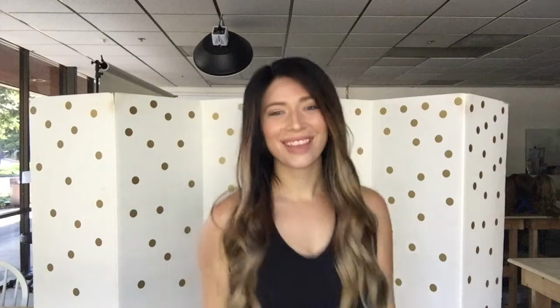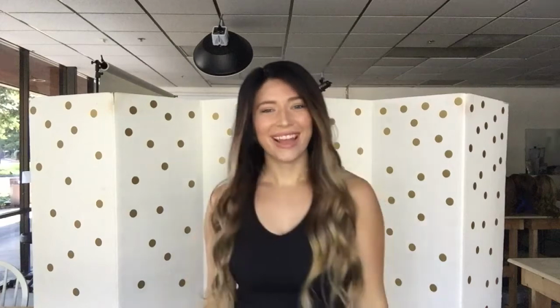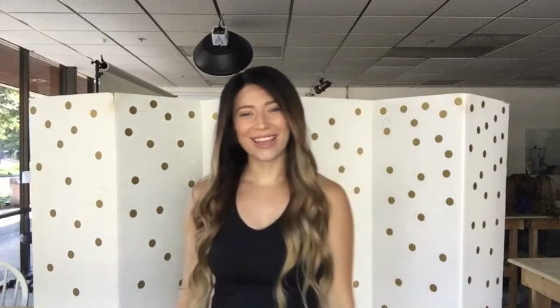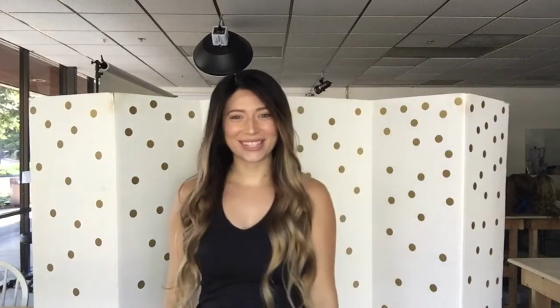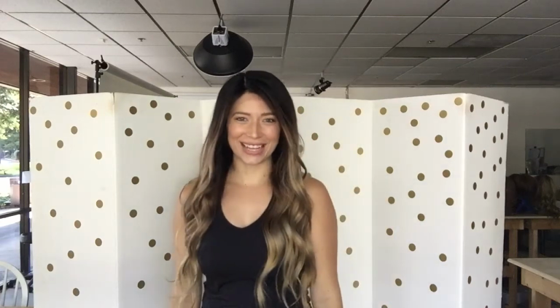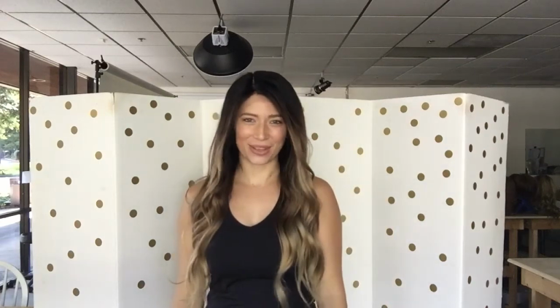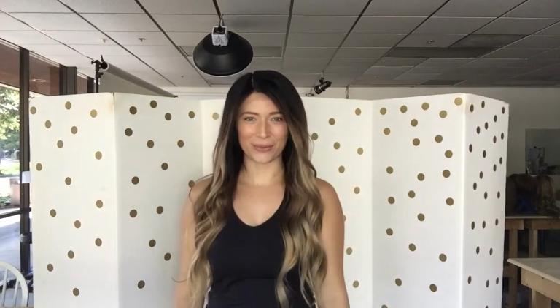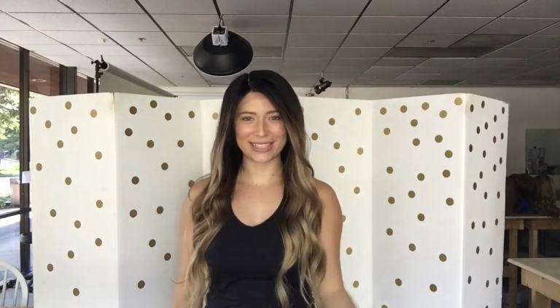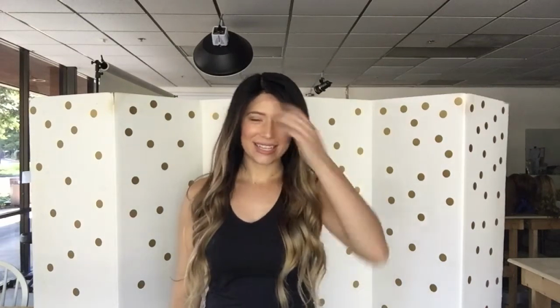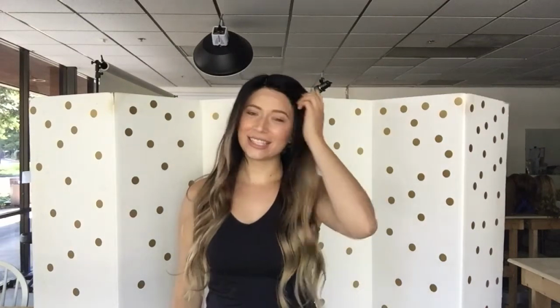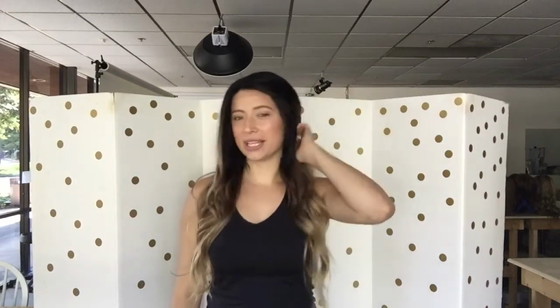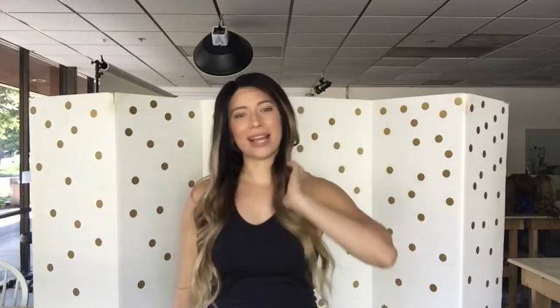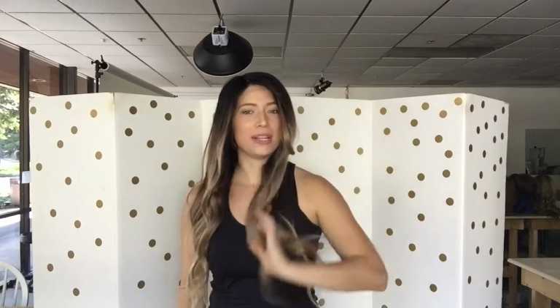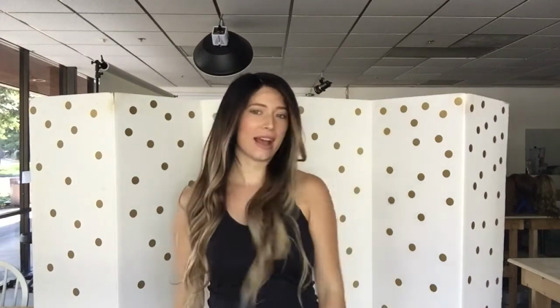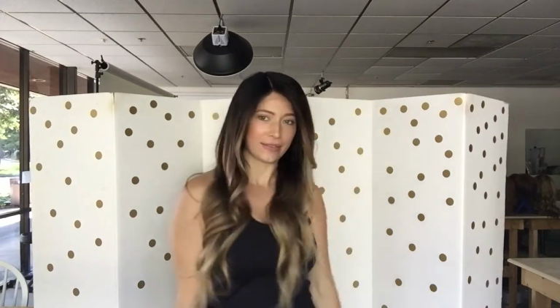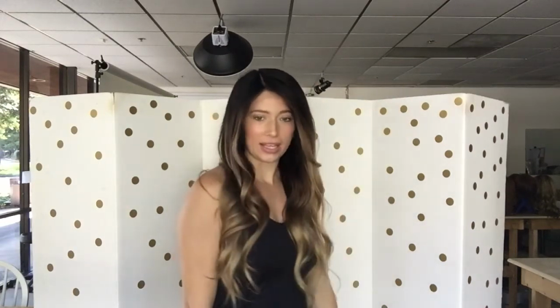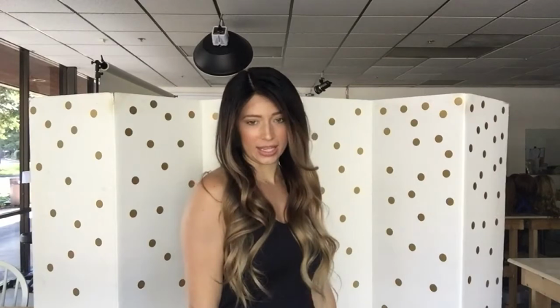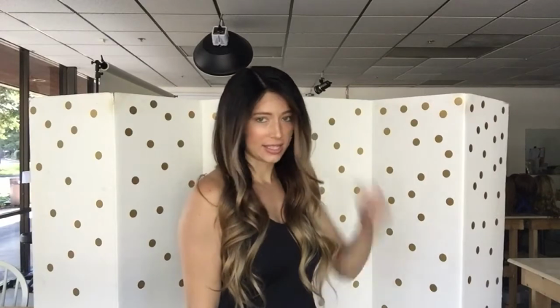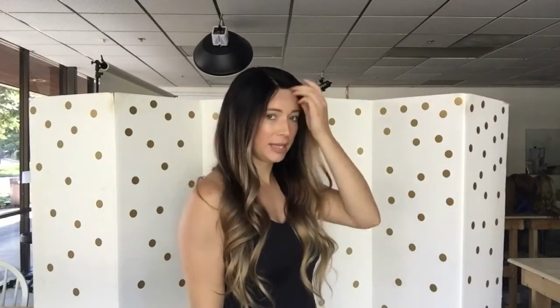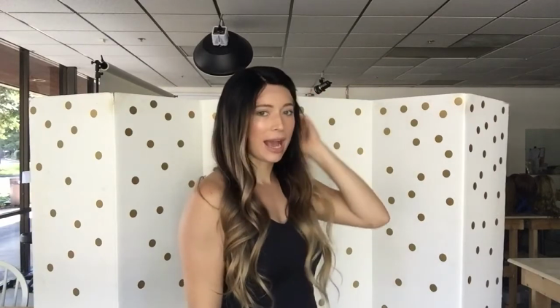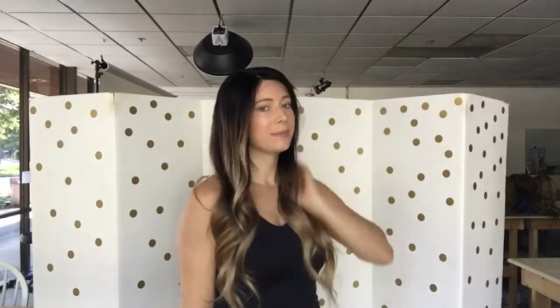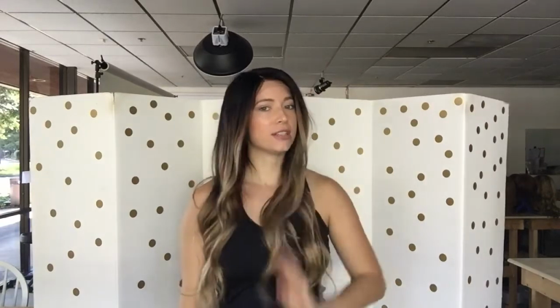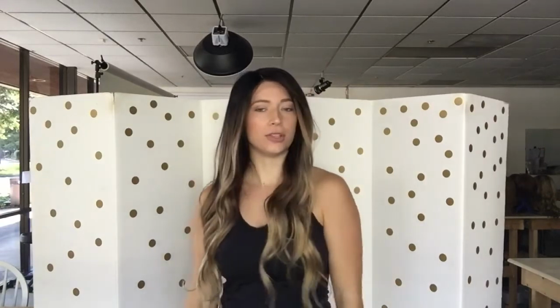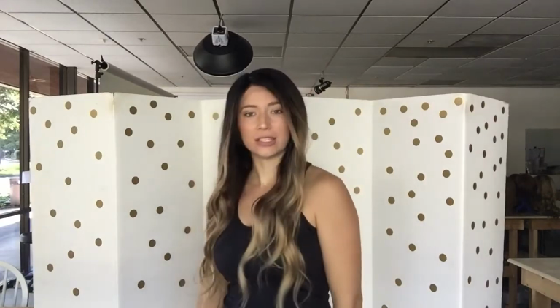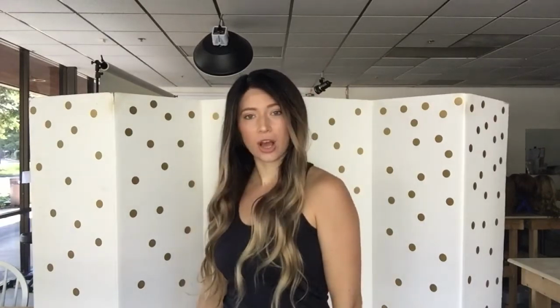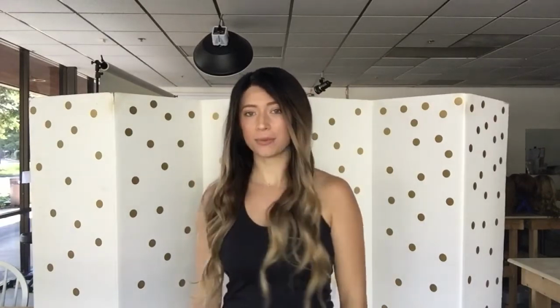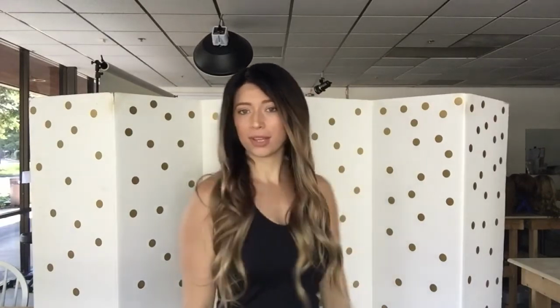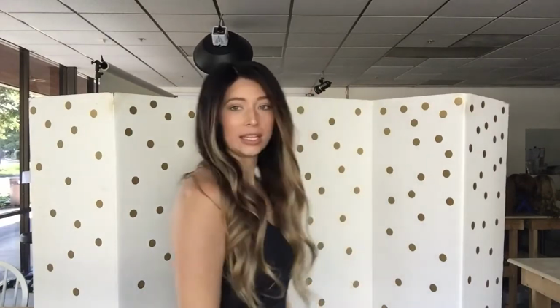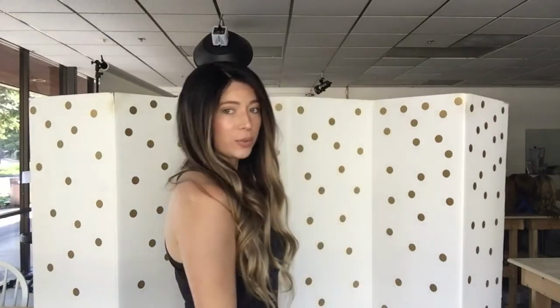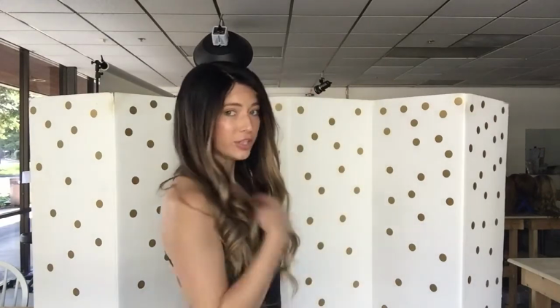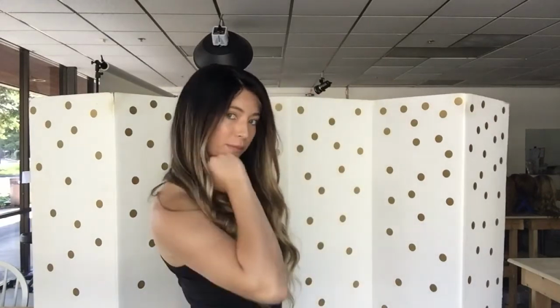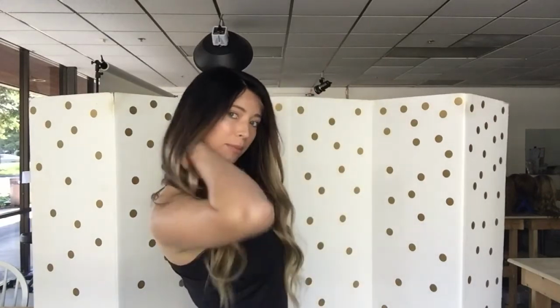Hello, this is Hannah with Gardo Wigs. This is wig number 925 and this is a medium cap. It's a Foley silk top and it is 20 inches from the nape.